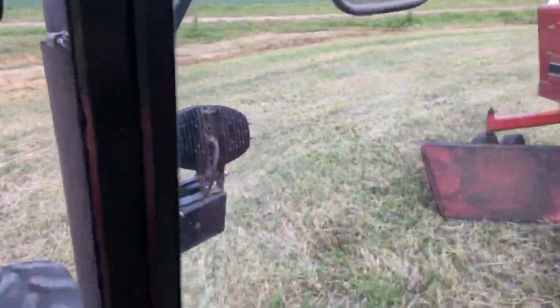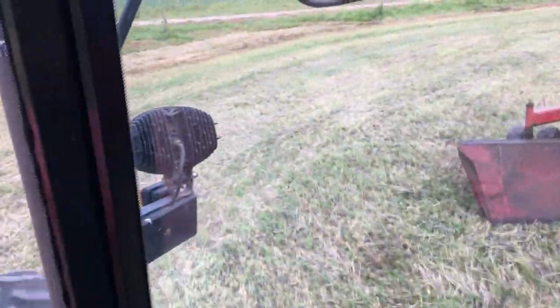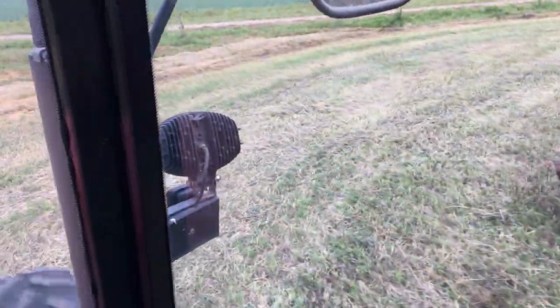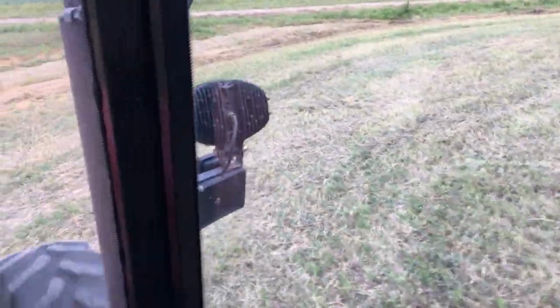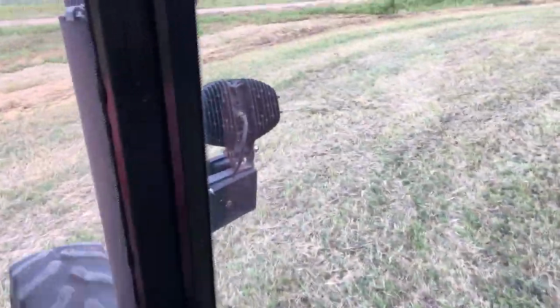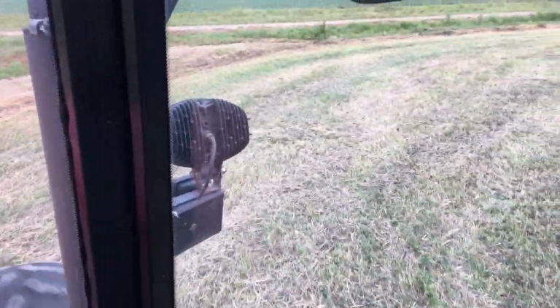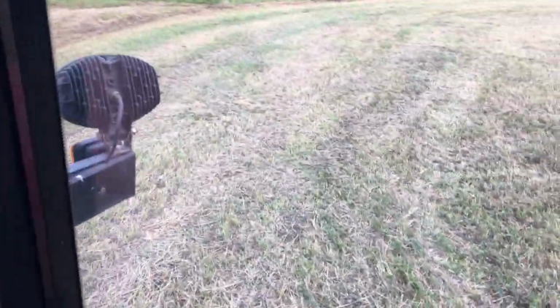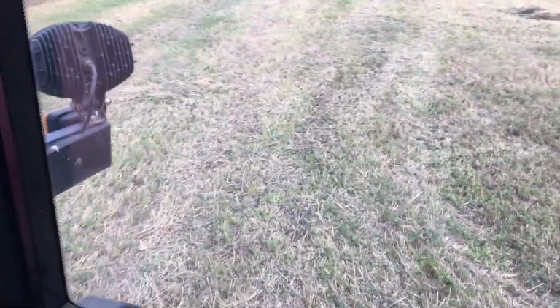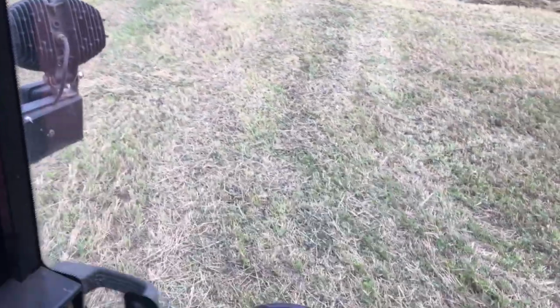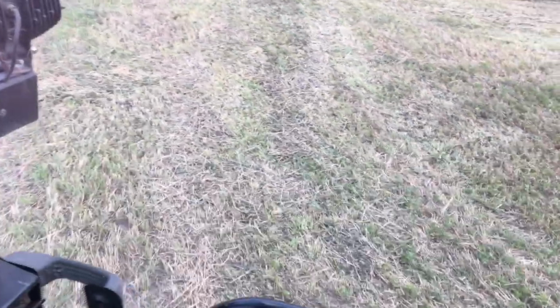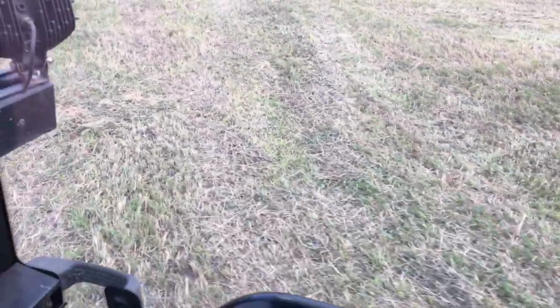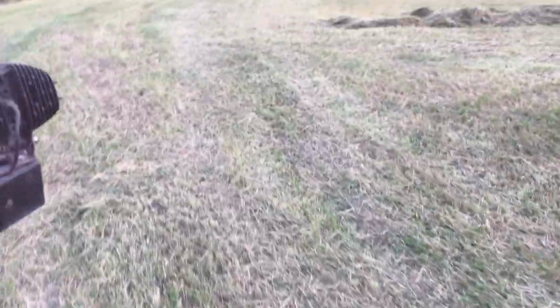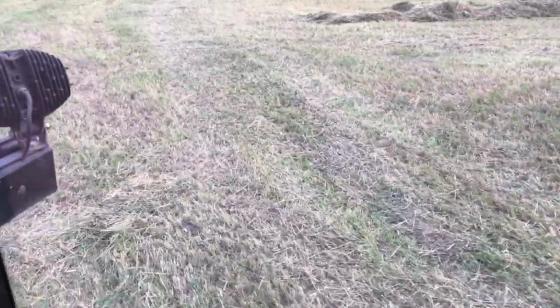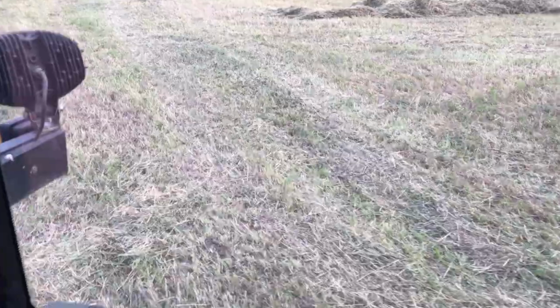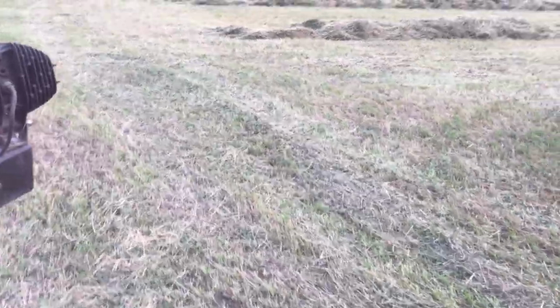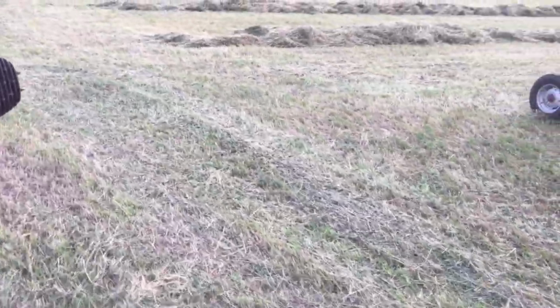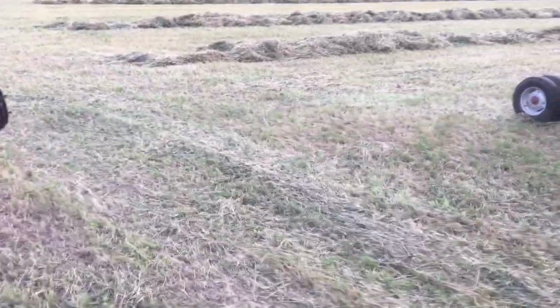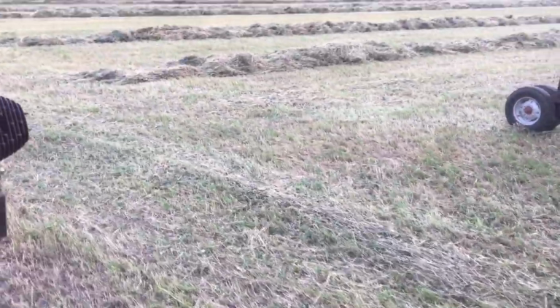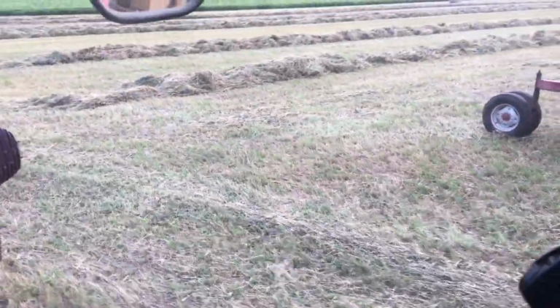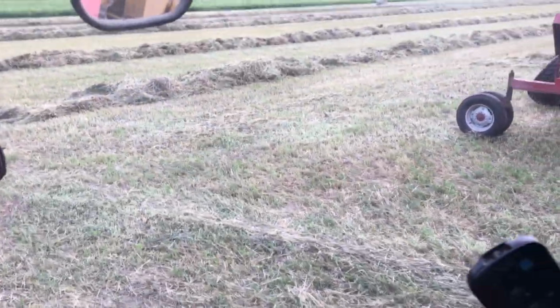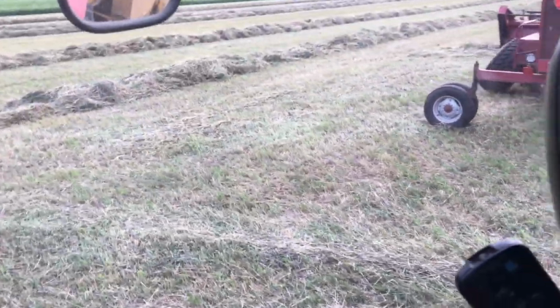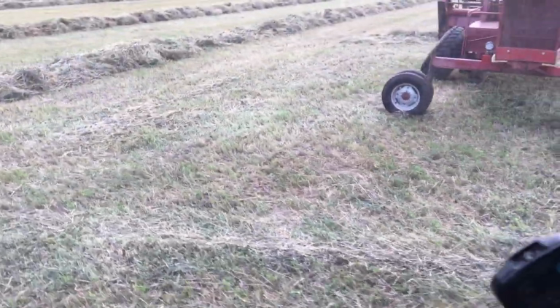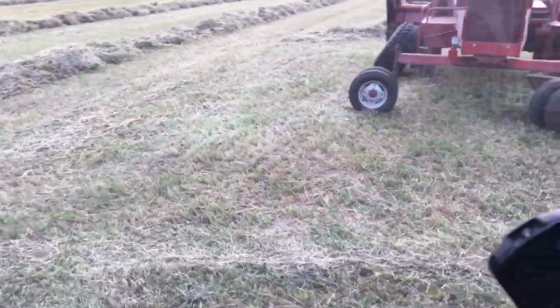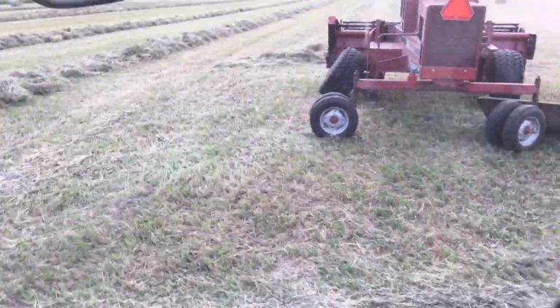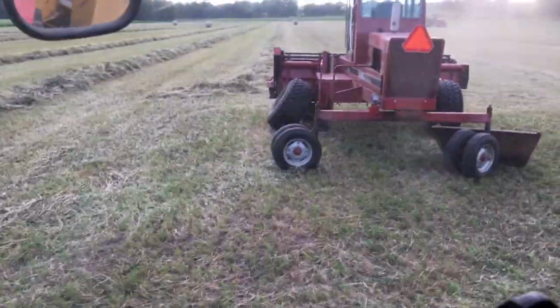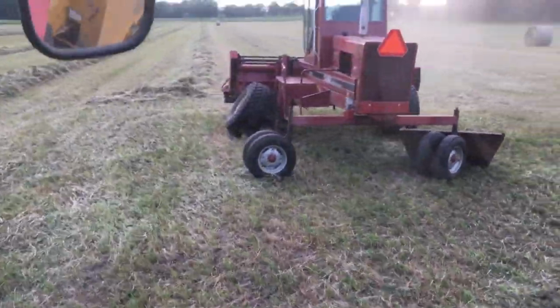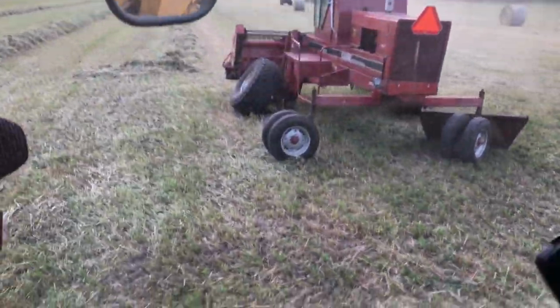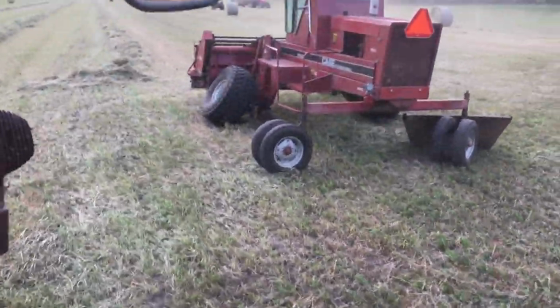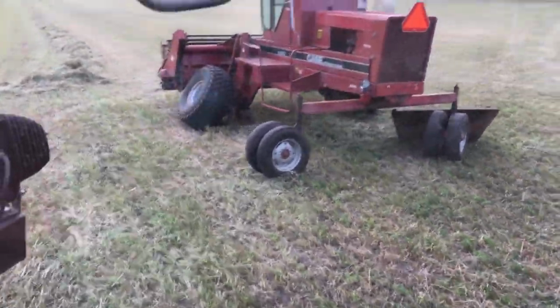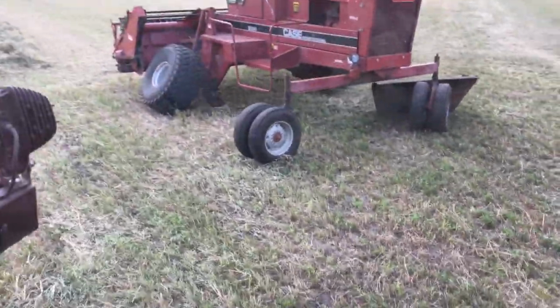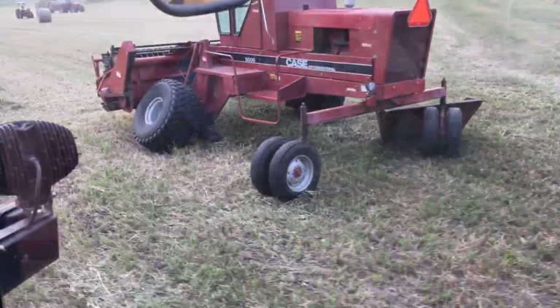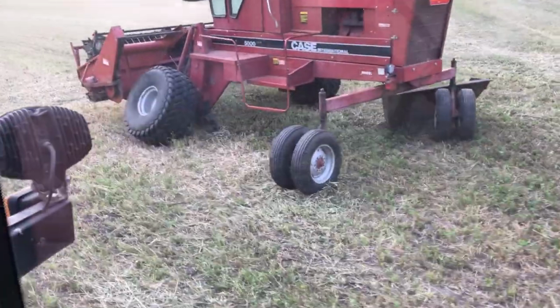We pushed the windrows around the horse water there. We are kind of fortunate that it fell off right here on this end.